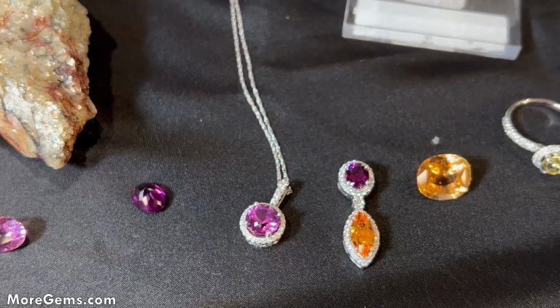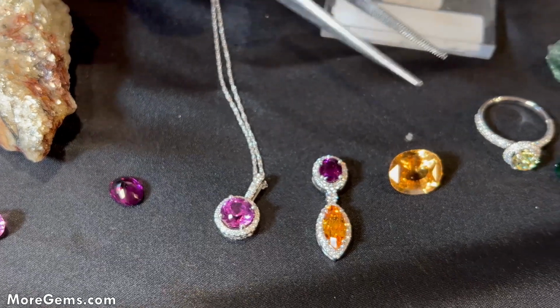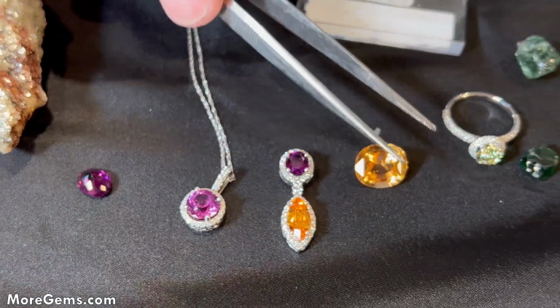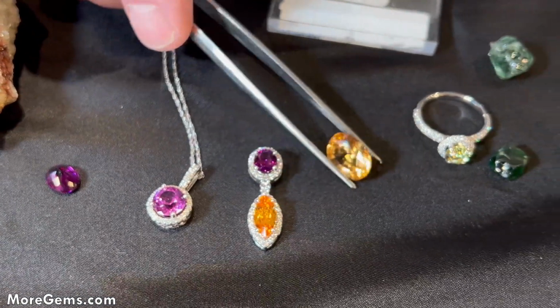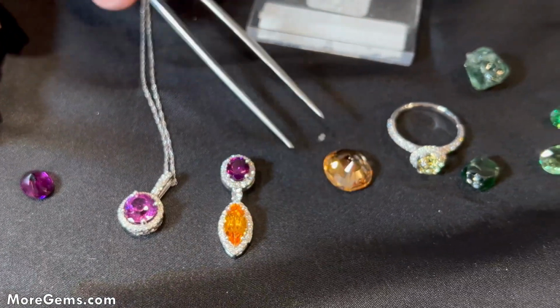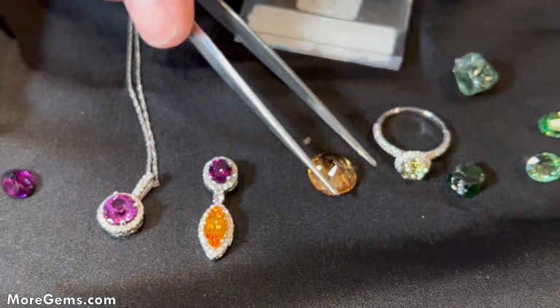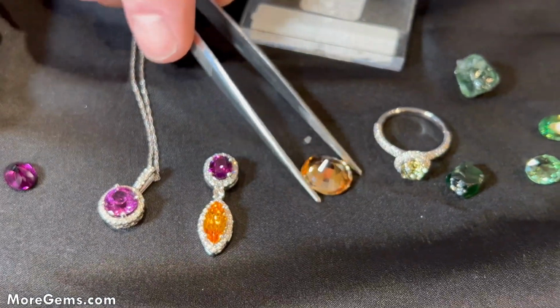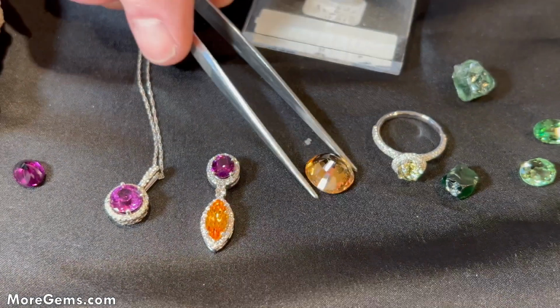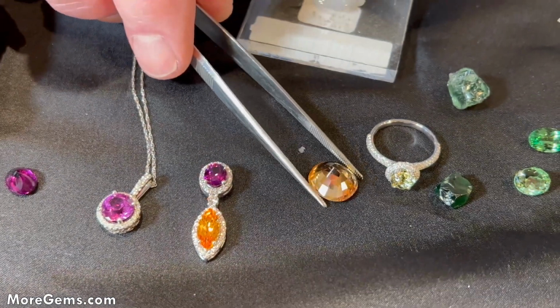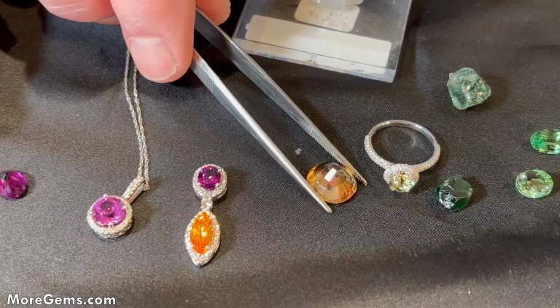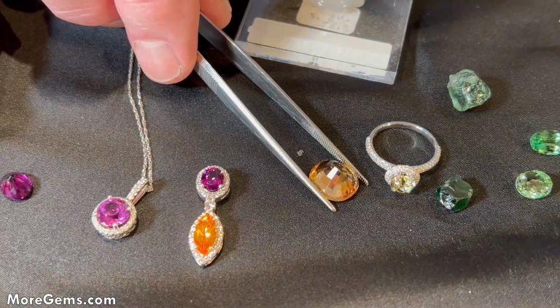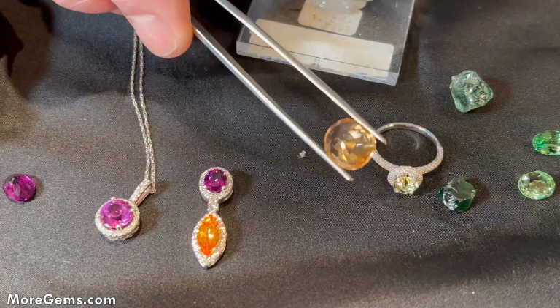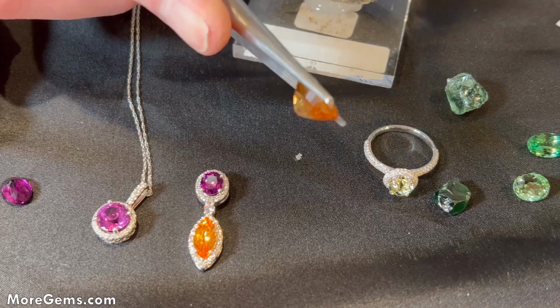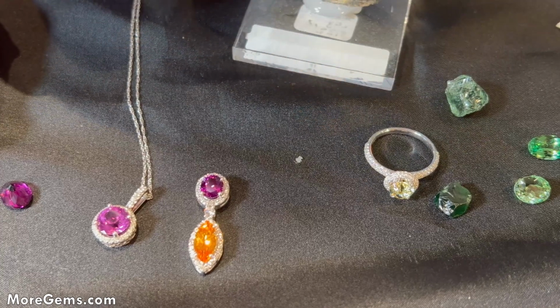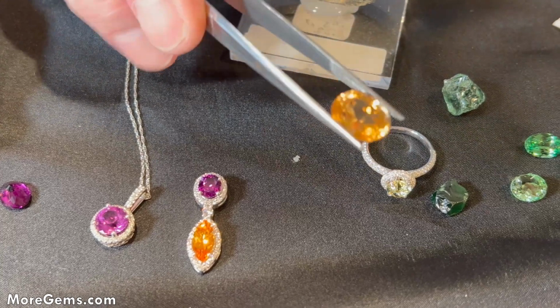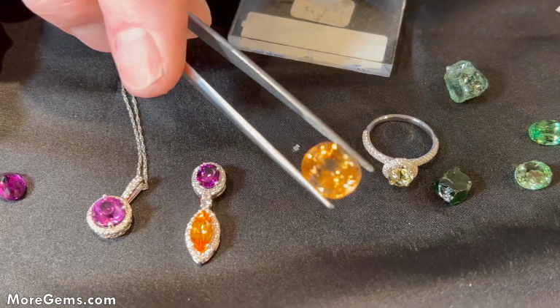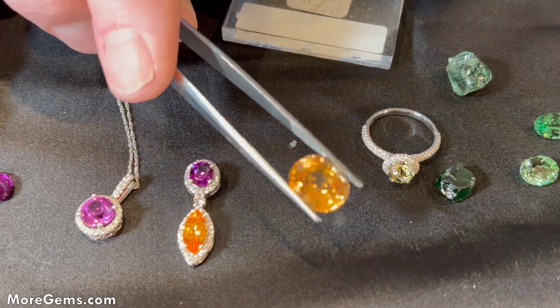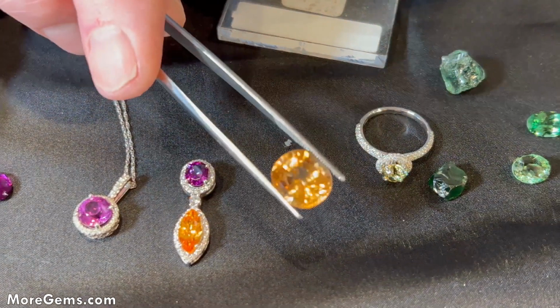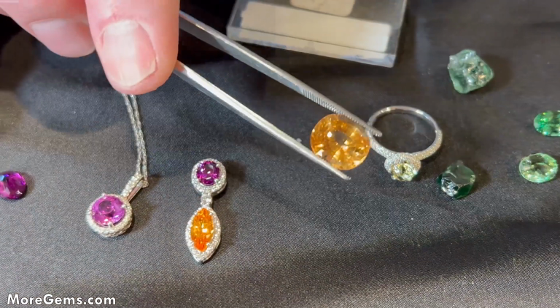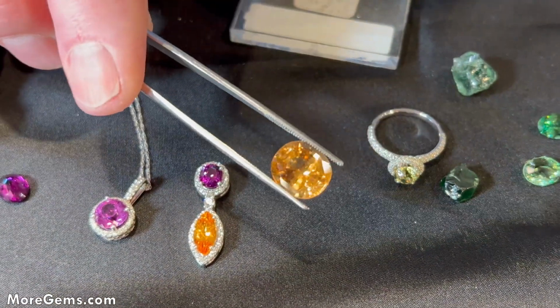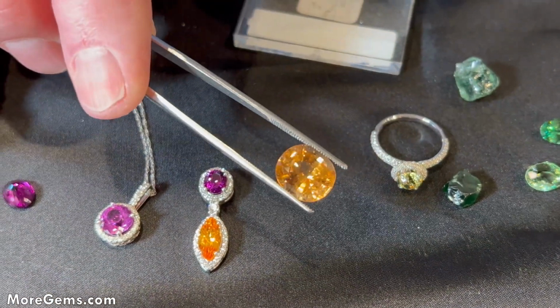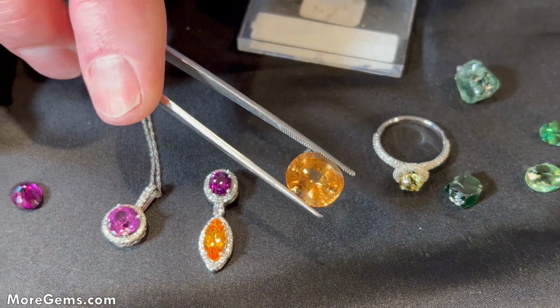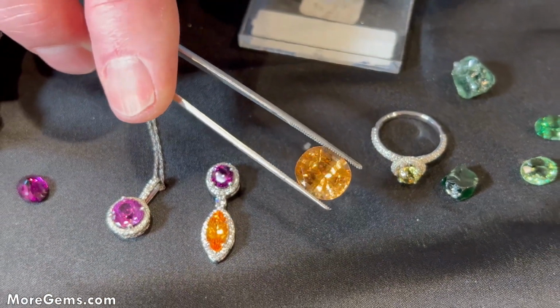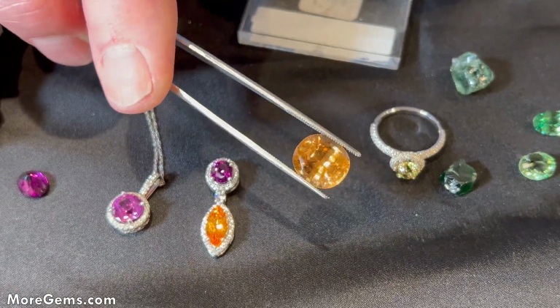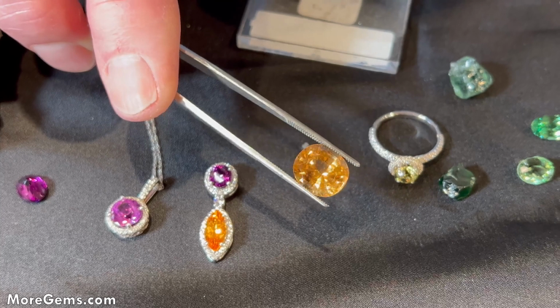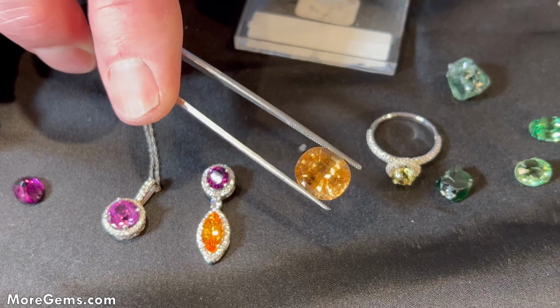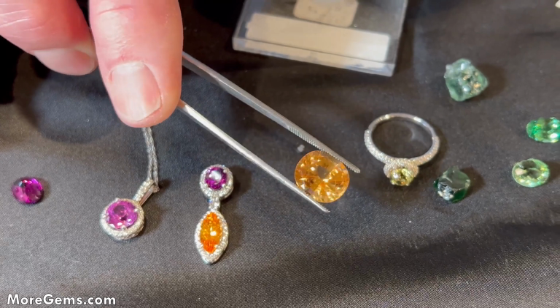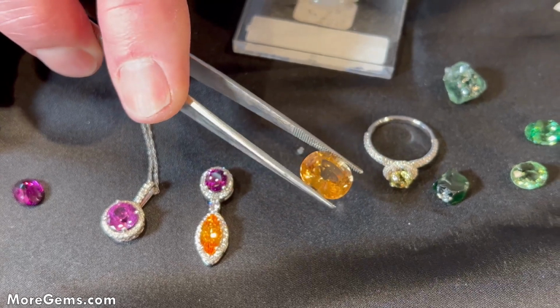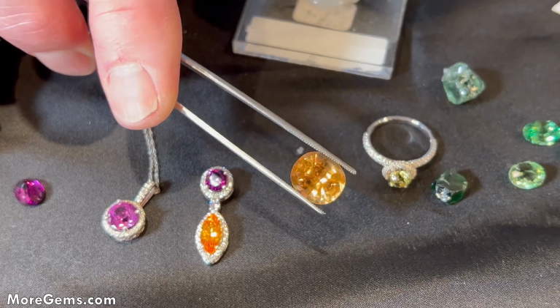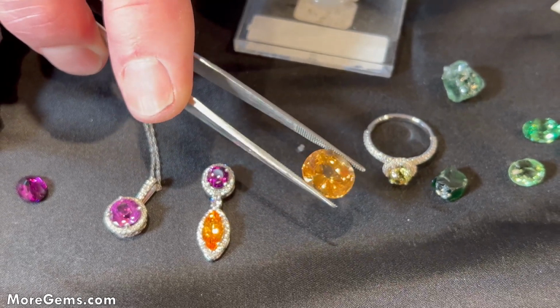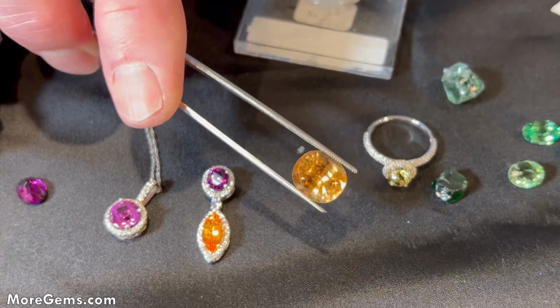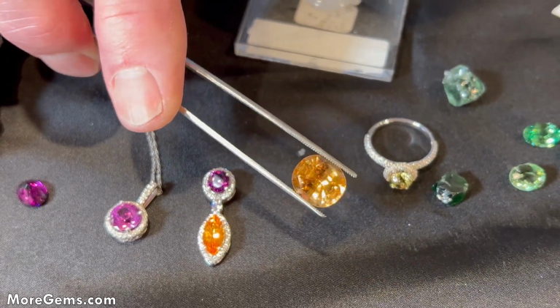And then we move into the ugrandites. This is a hessonite, which is a type of grossular garnet. Most of these come from Sri Lanka.